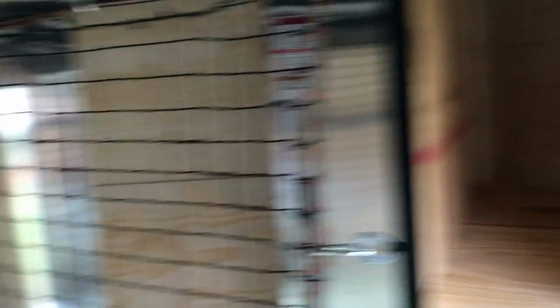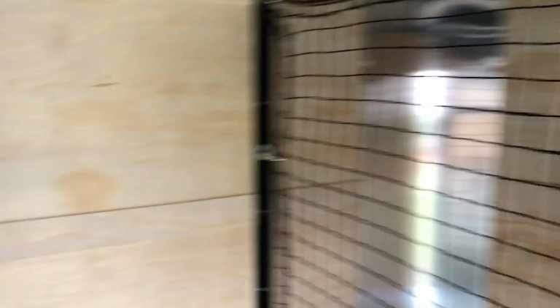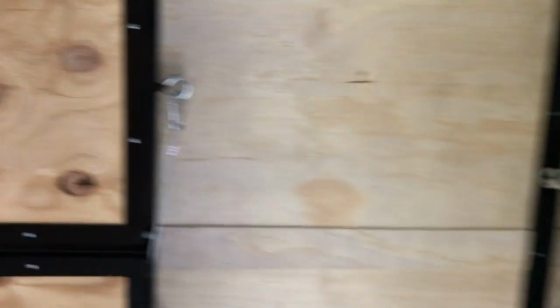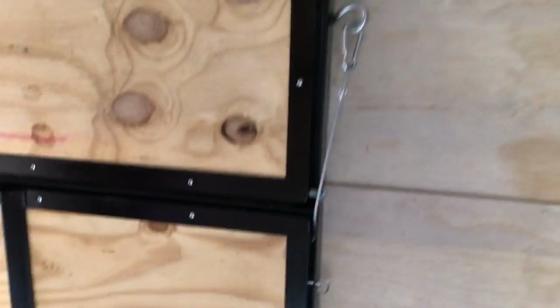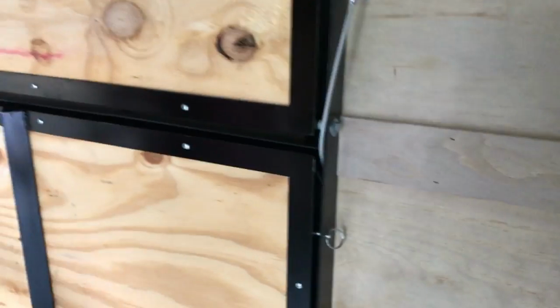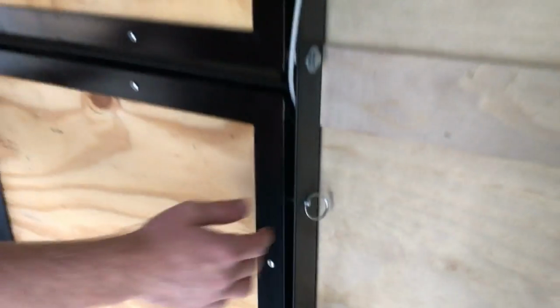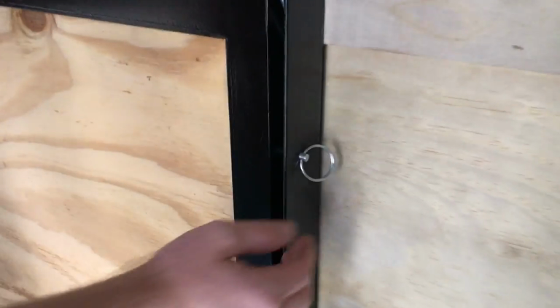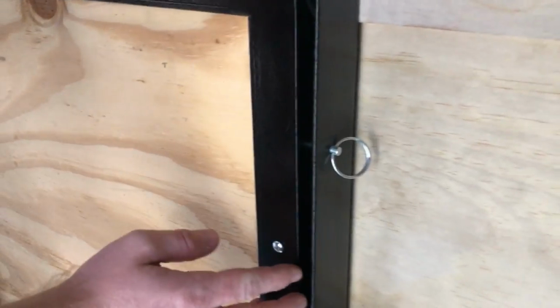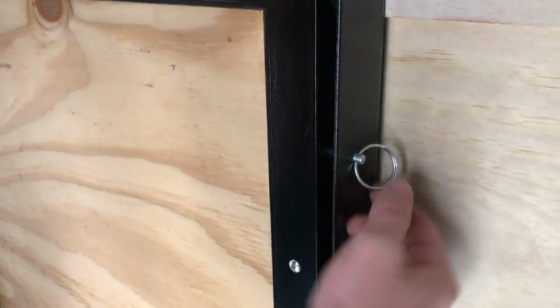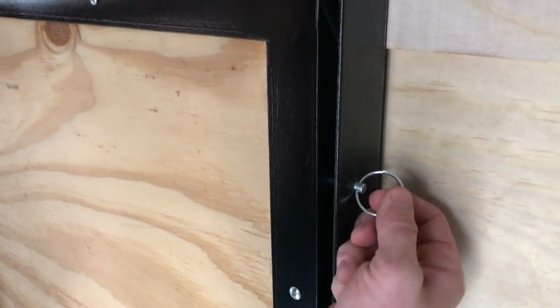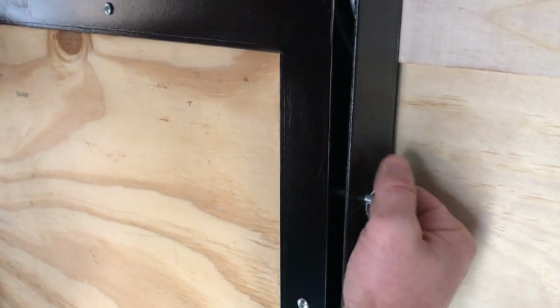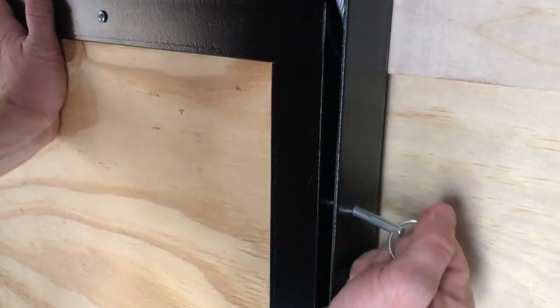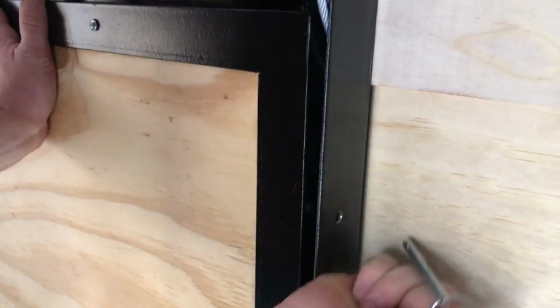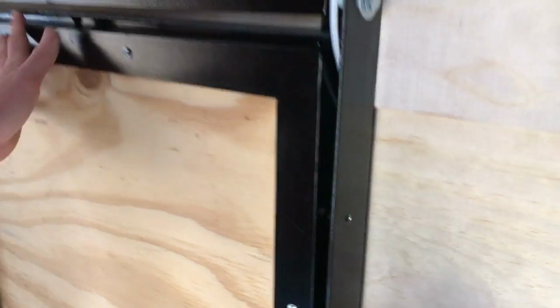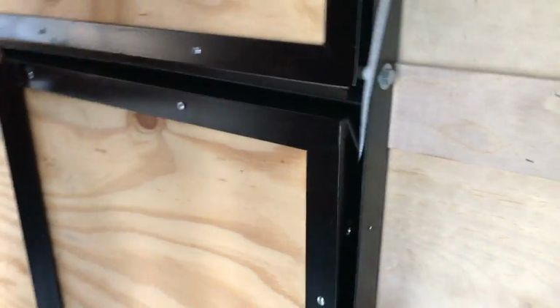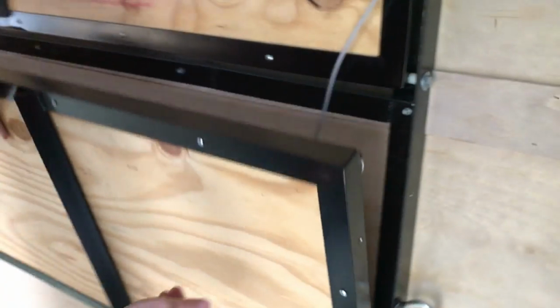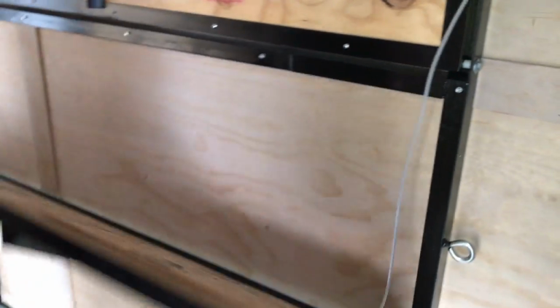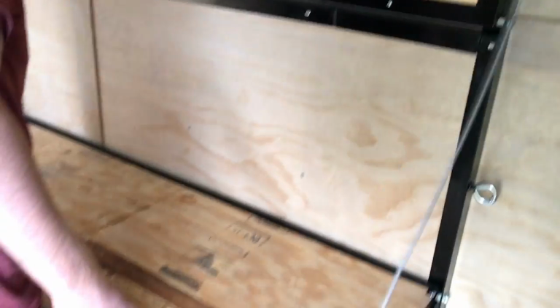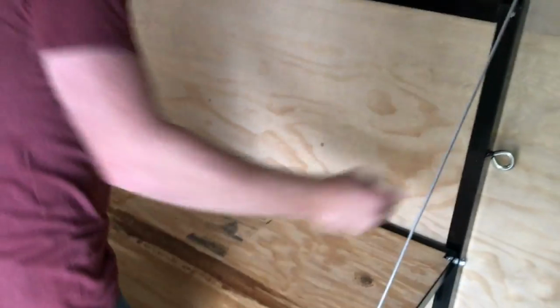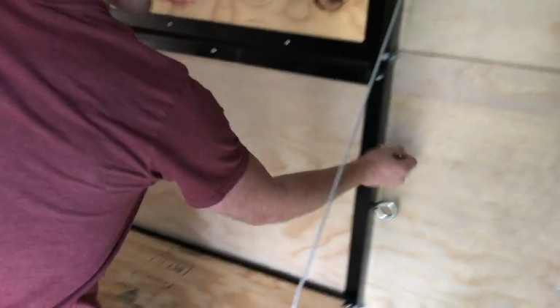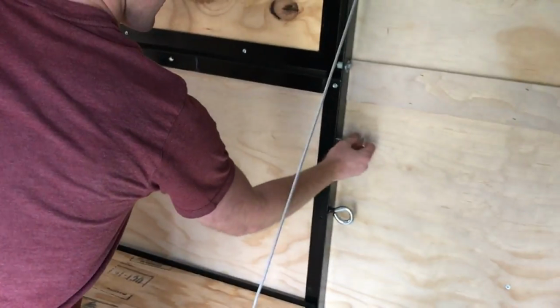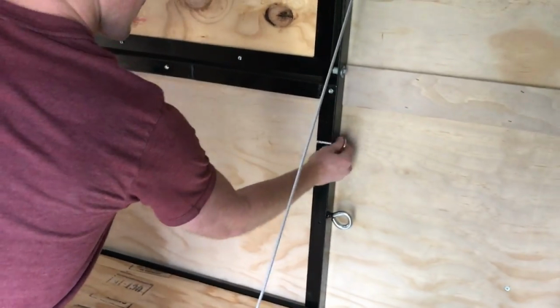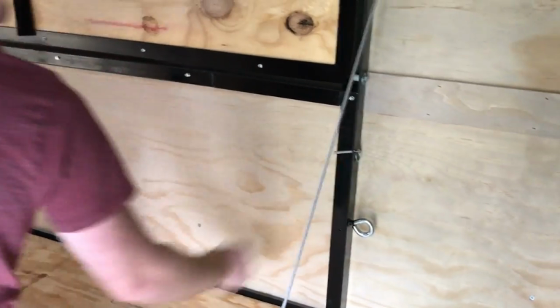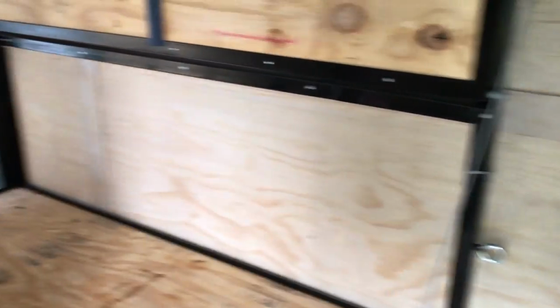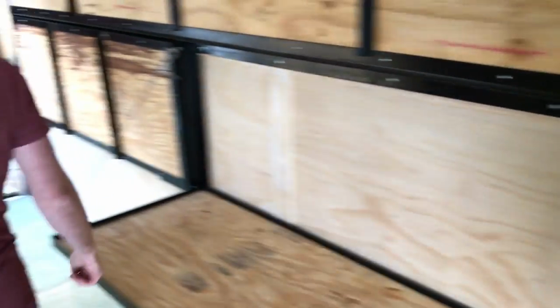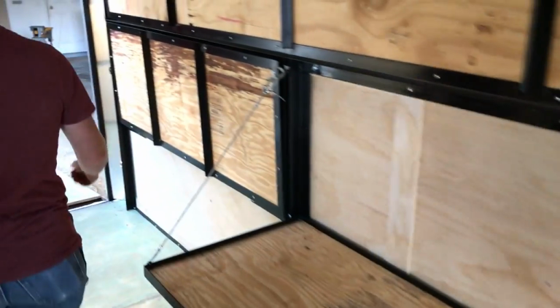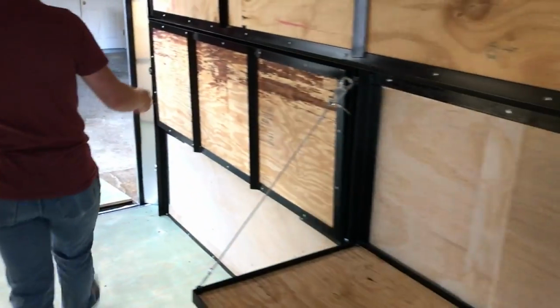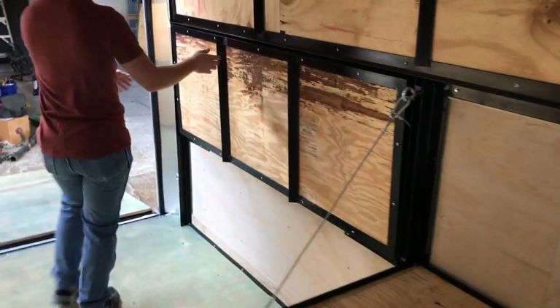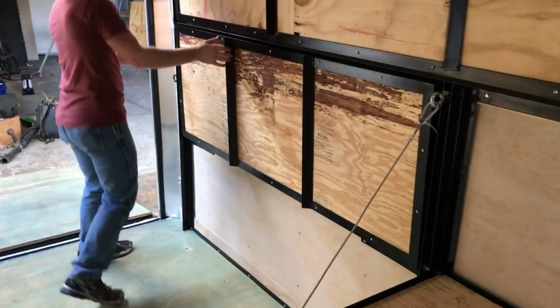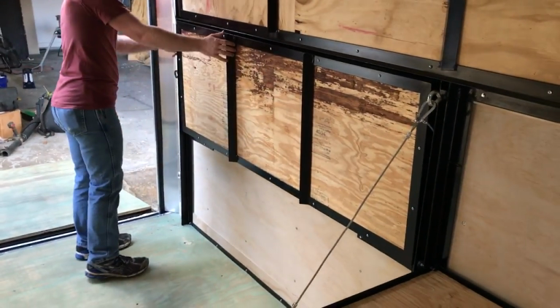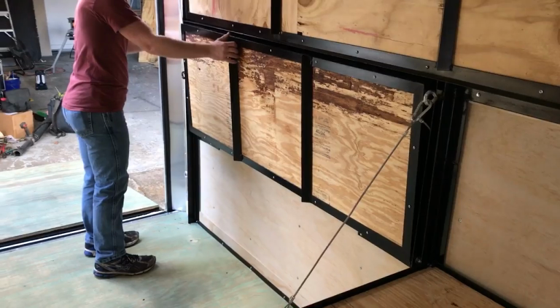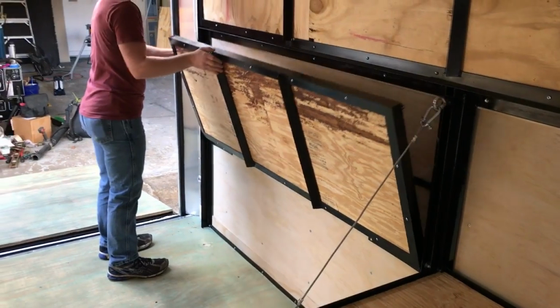And then over here, as you can see, we have these real small spring pins. Pull them out and then you lower down the shelf, put the pin back in the hole. See how easy these are?